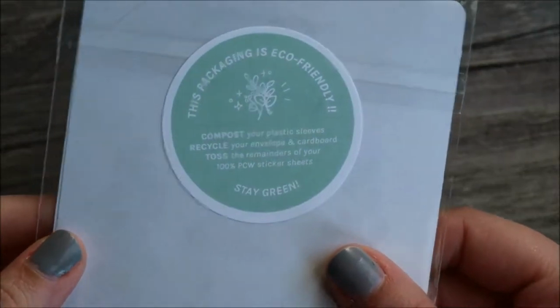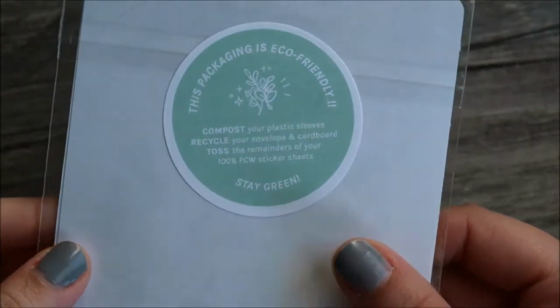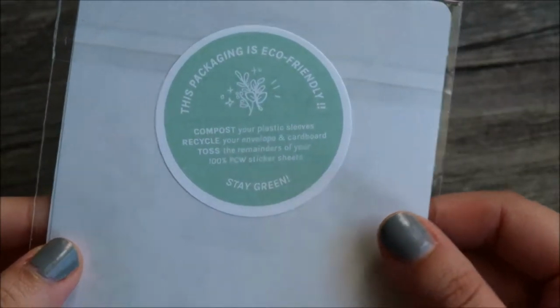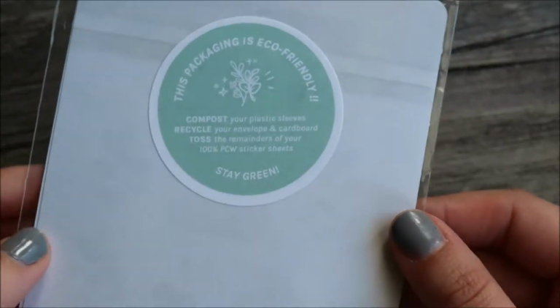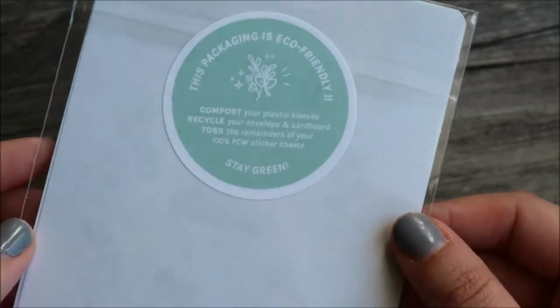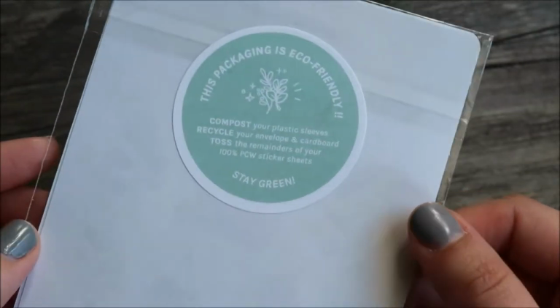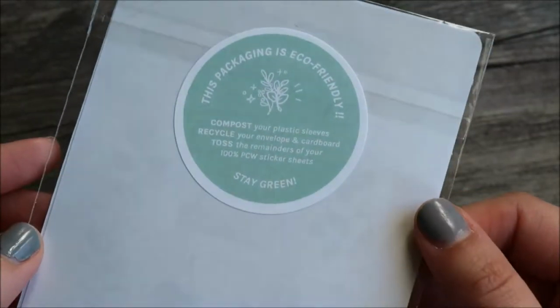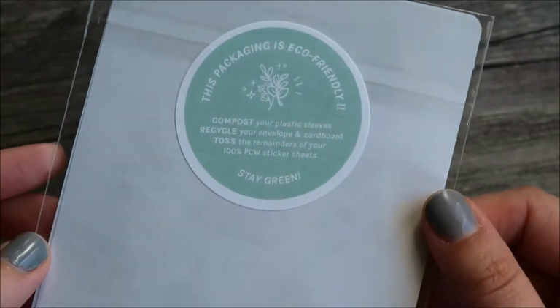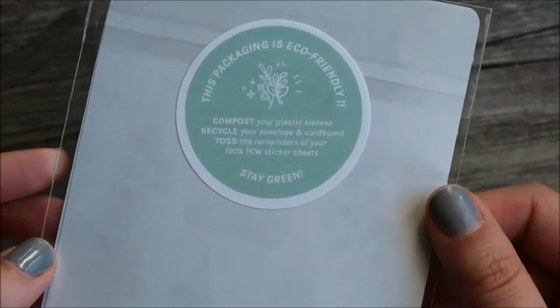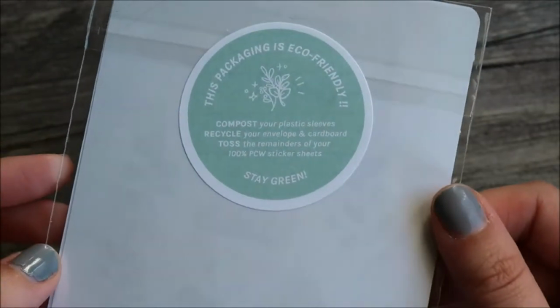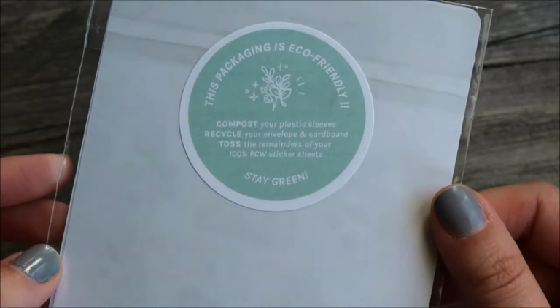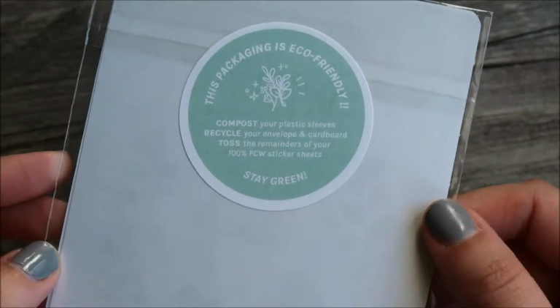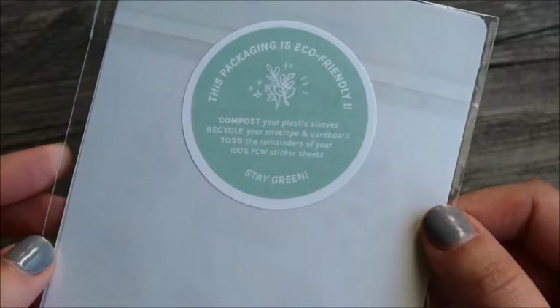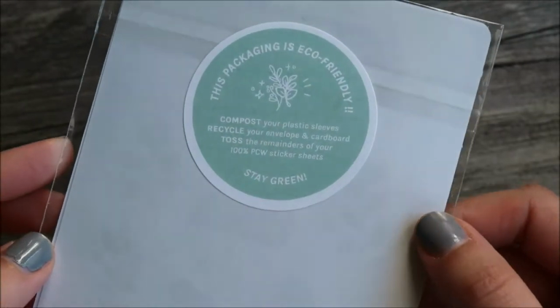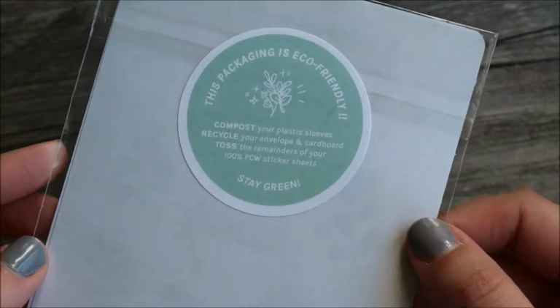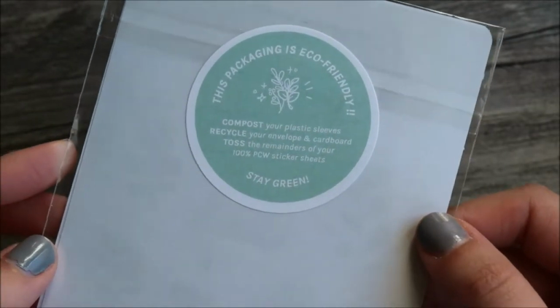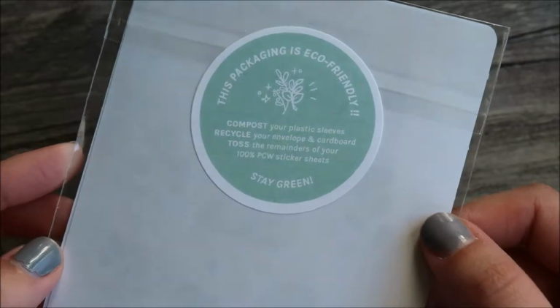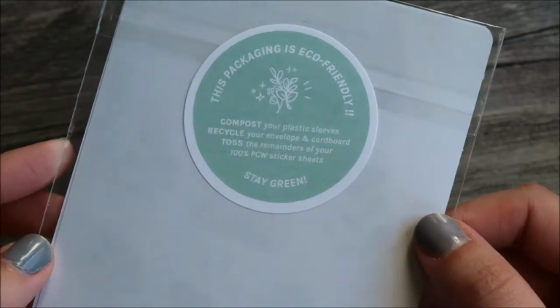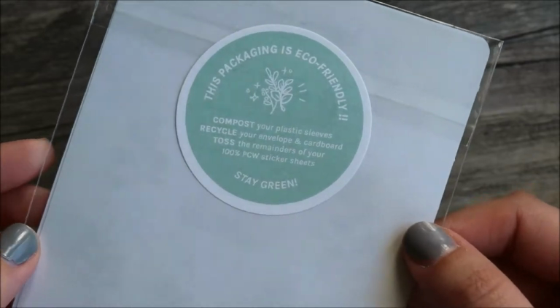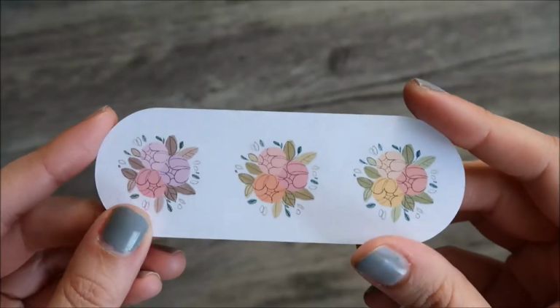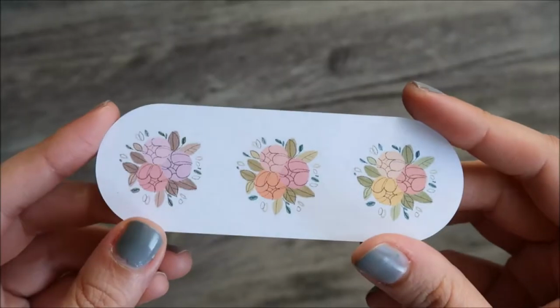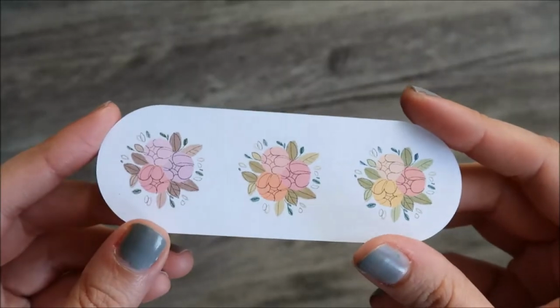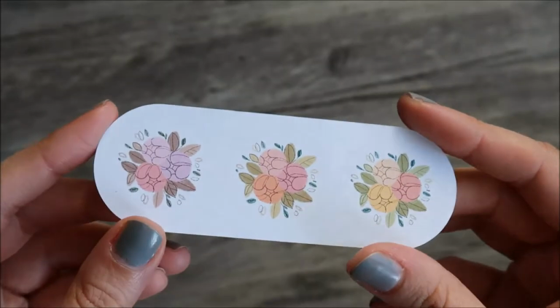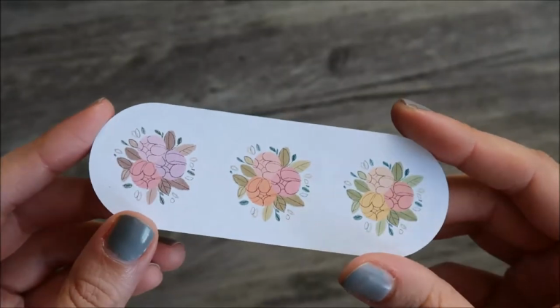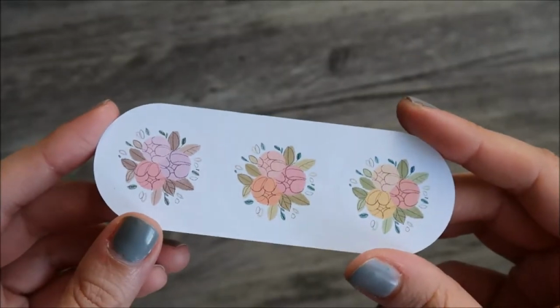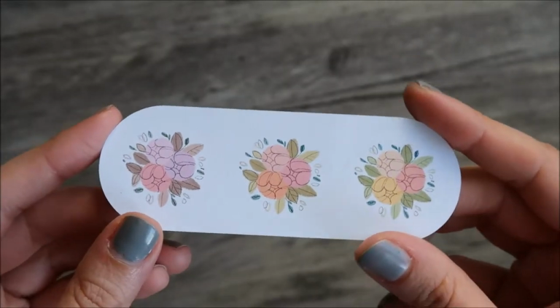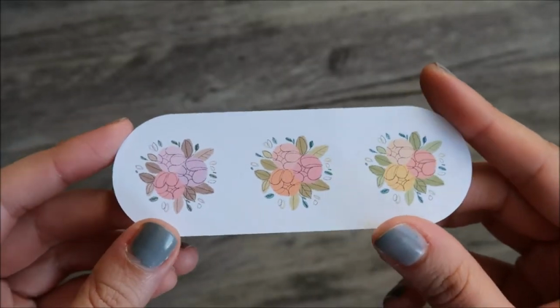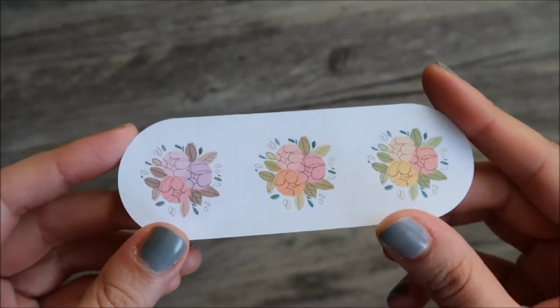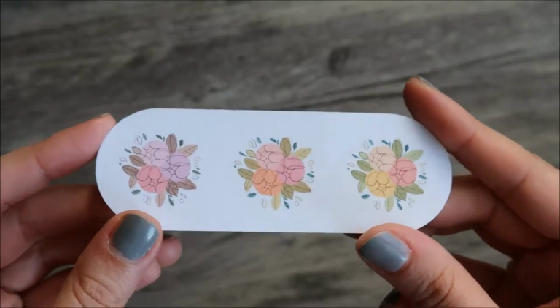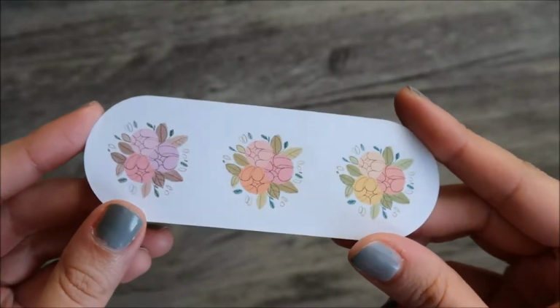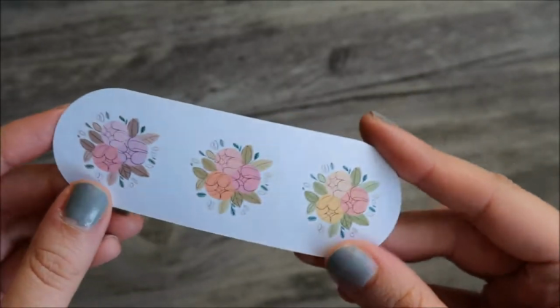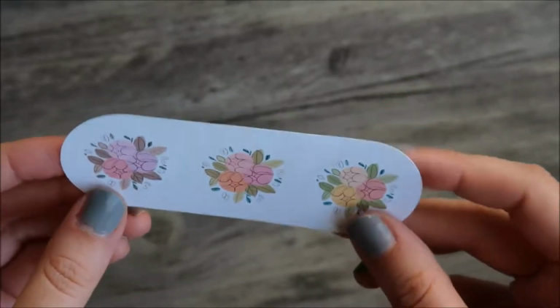Cheyenne has such an adorable illustration style and I love her videos as well. They always put me in the mood to draw or write, paint, pretty much anything creative.